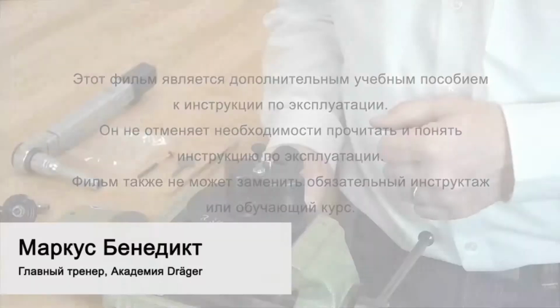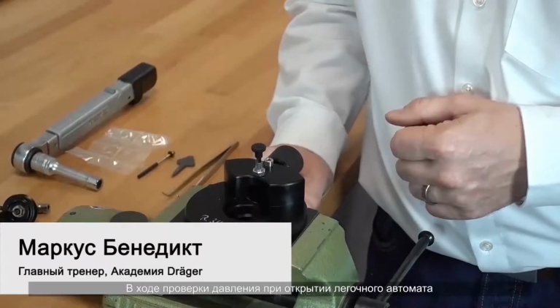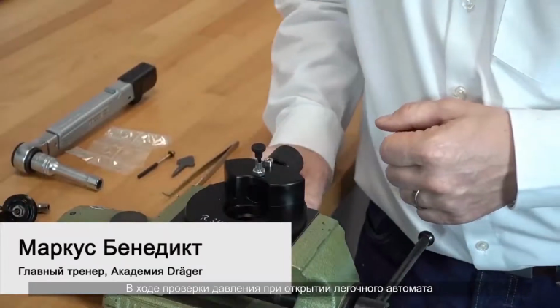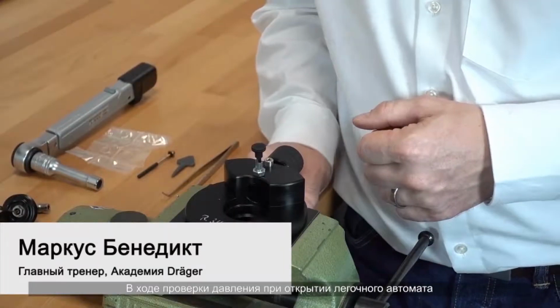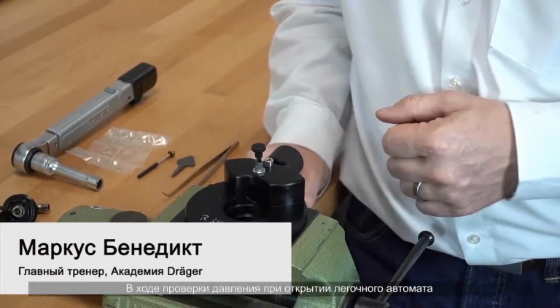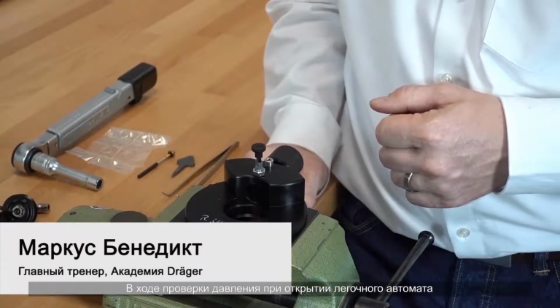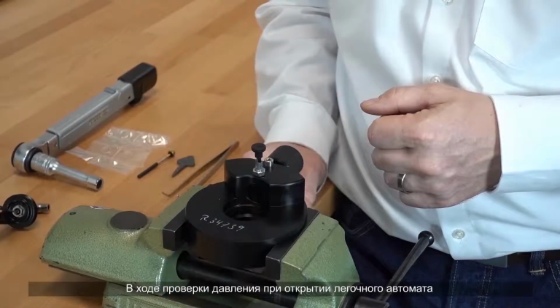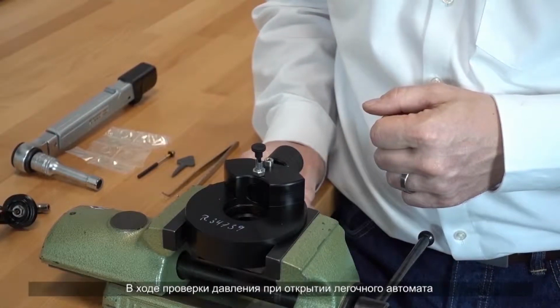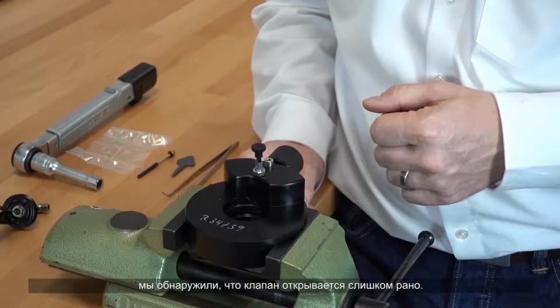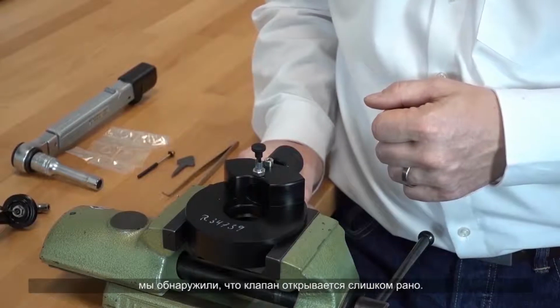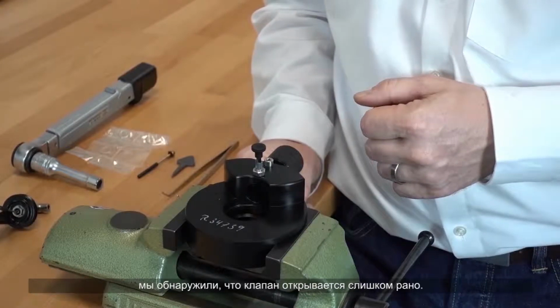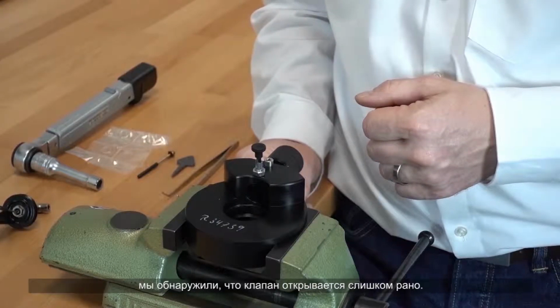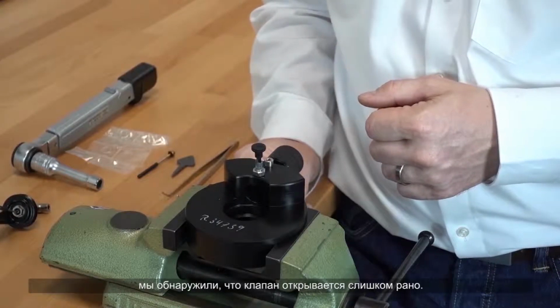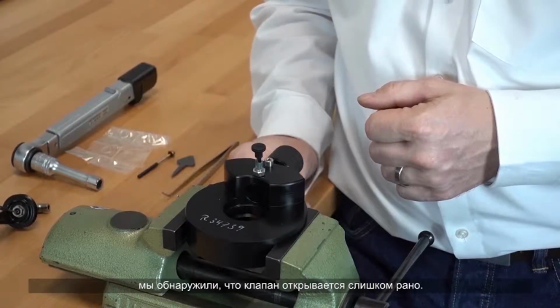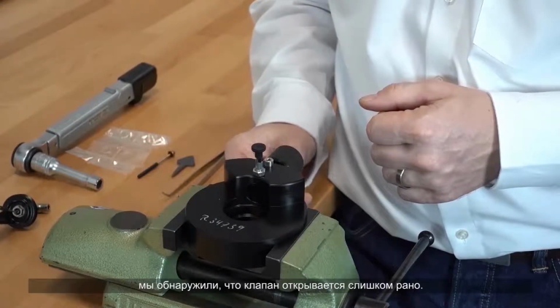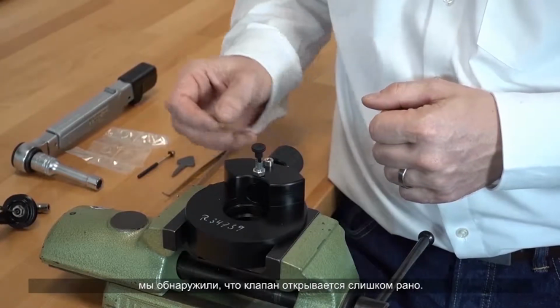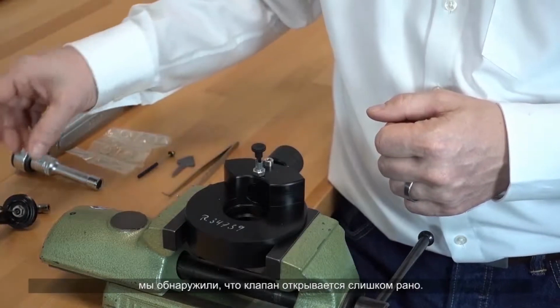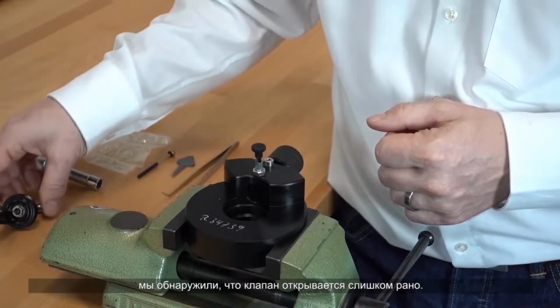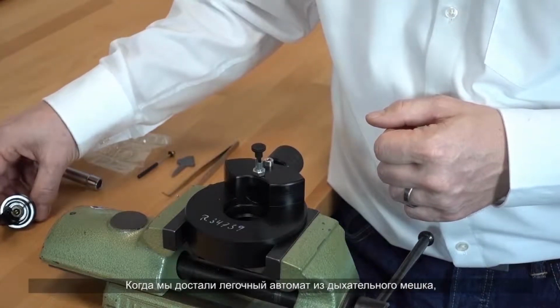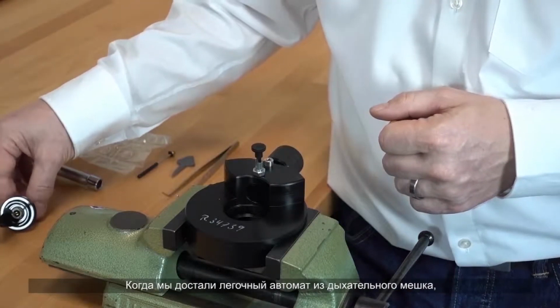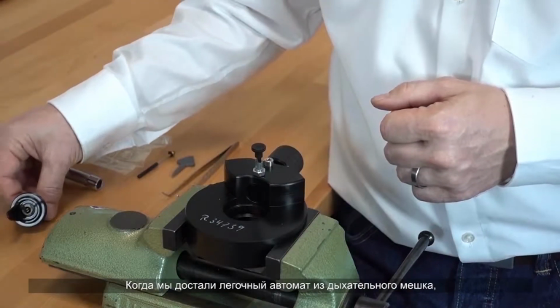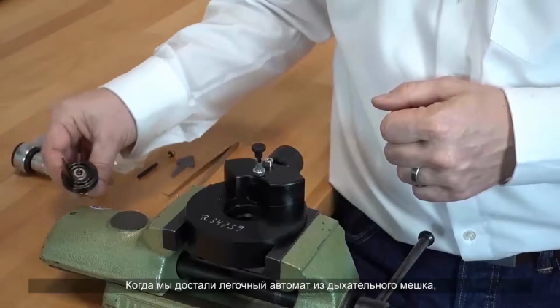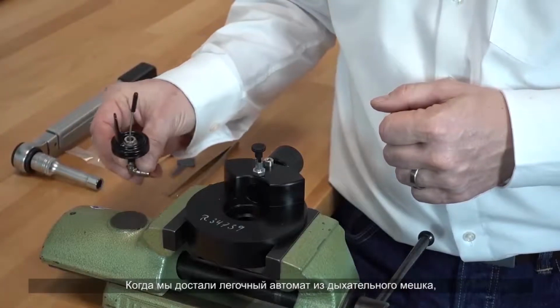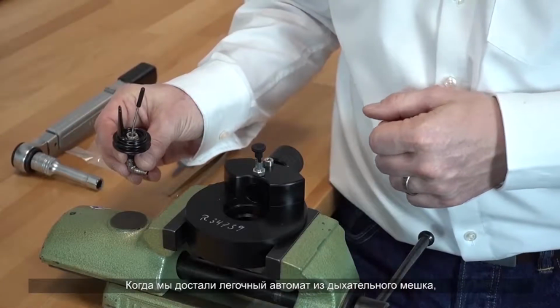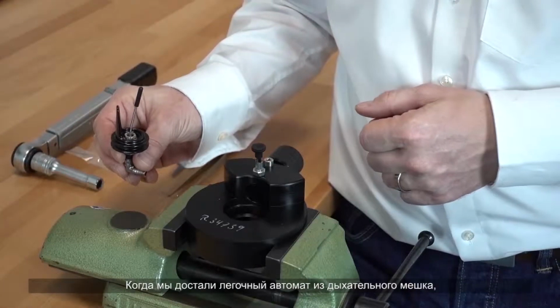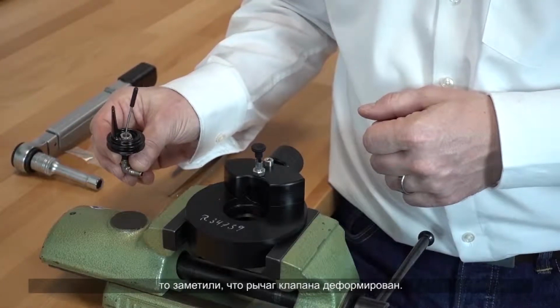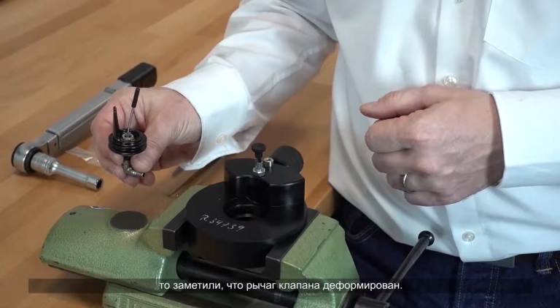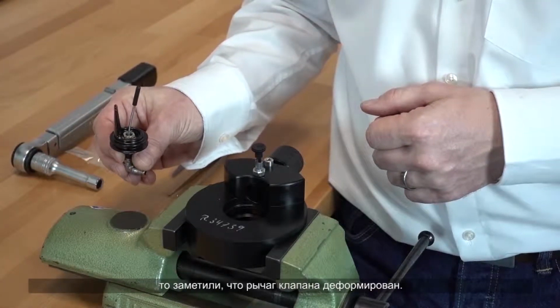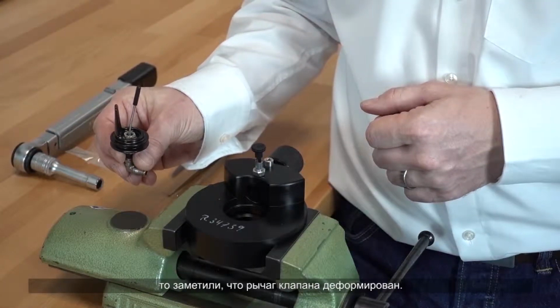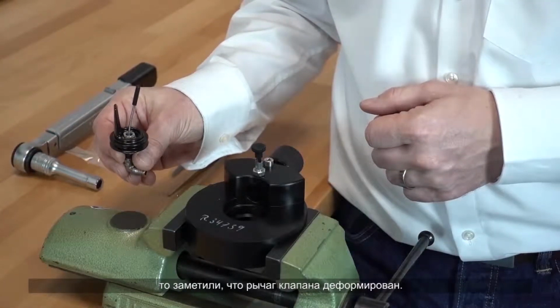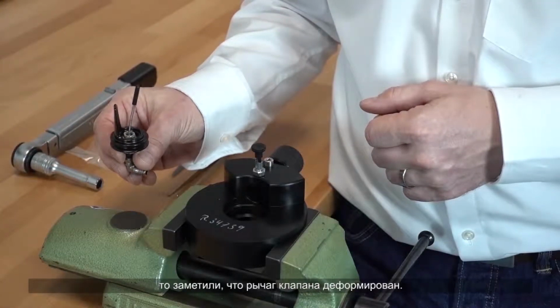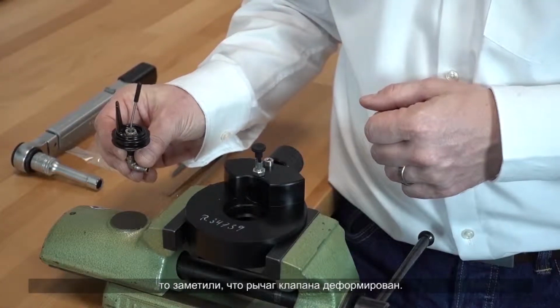When testing the opening pressure of the minimum valve, we found an early opening of the minimum valve. When taking out the minimum valve from the breathing bag, we noticed that the tilt valve lever was bent out of shape.